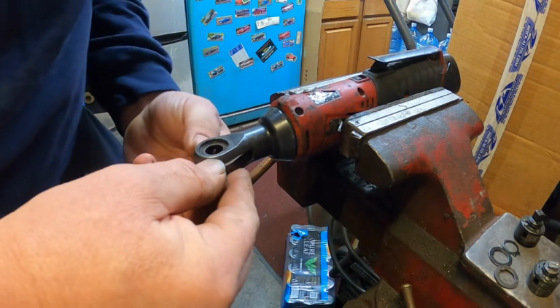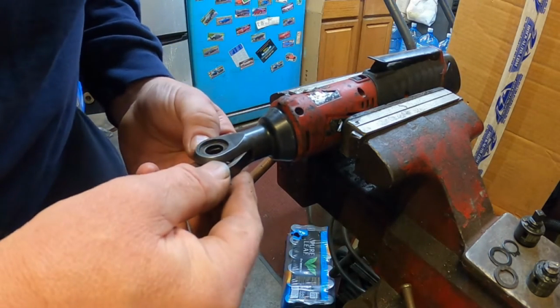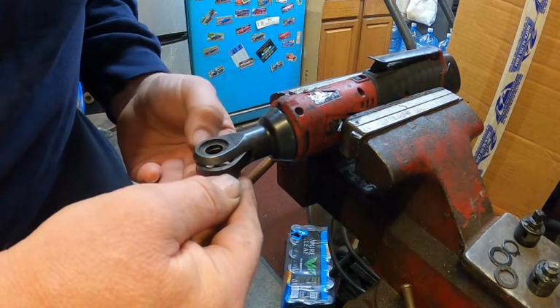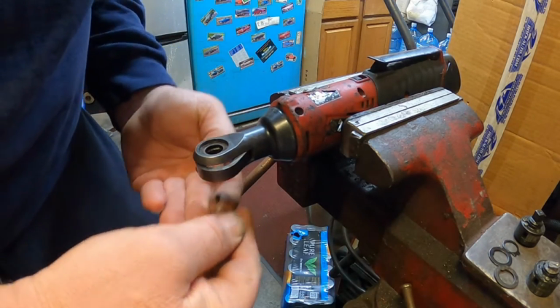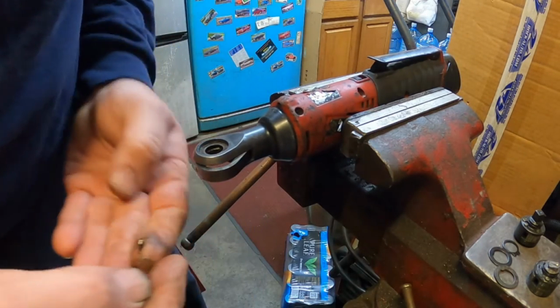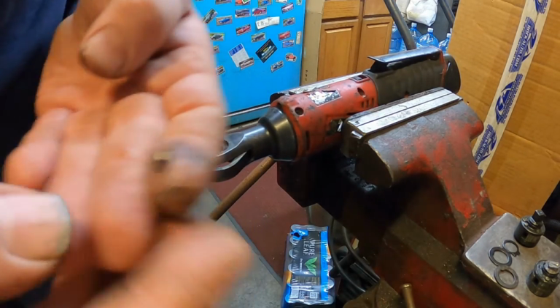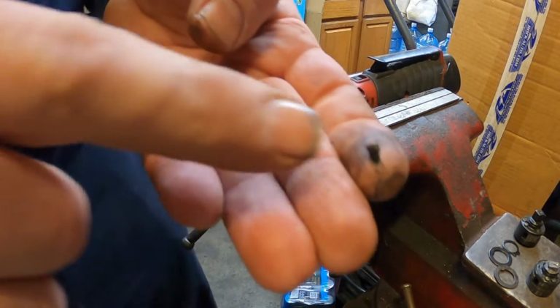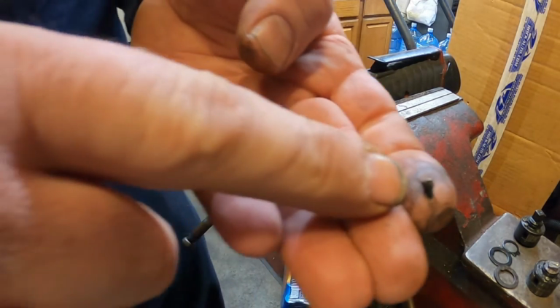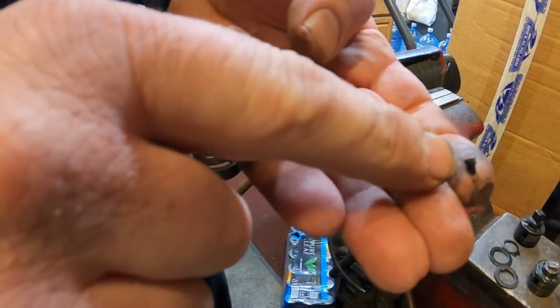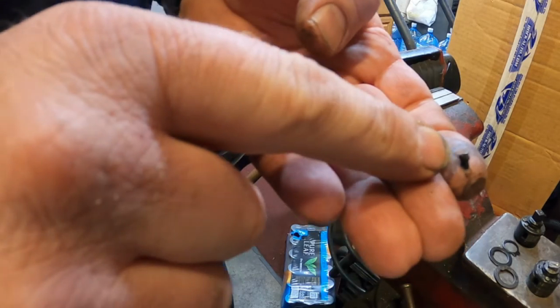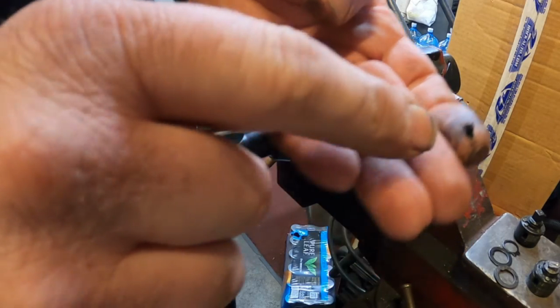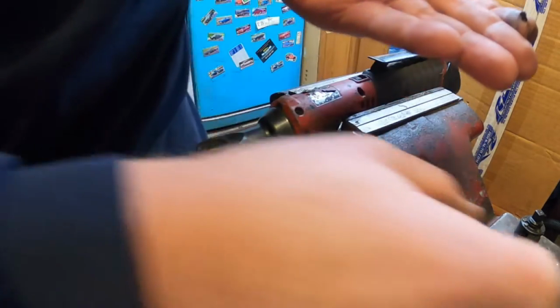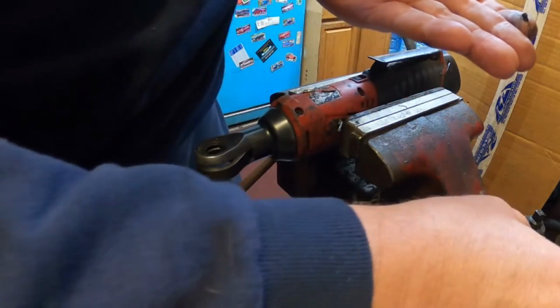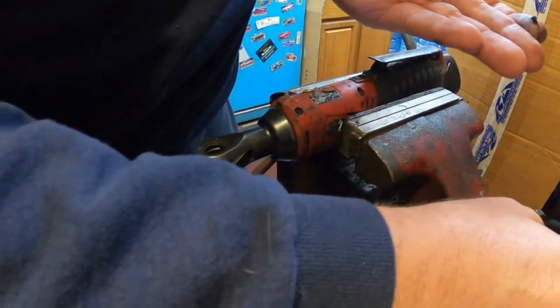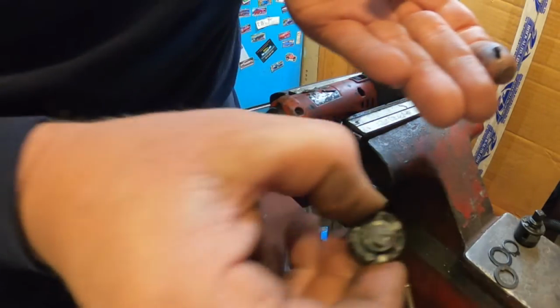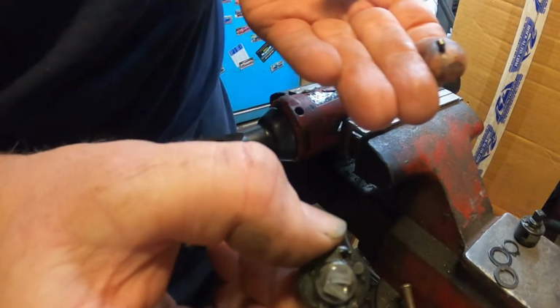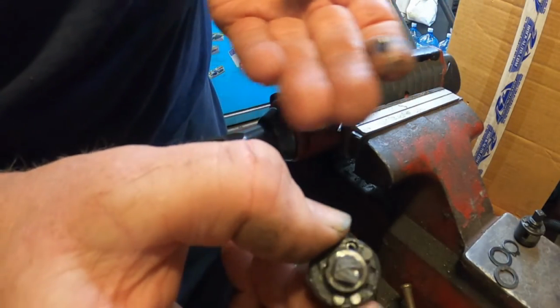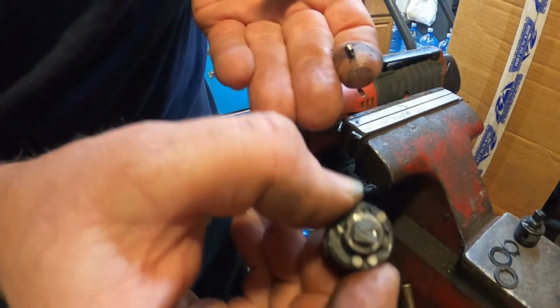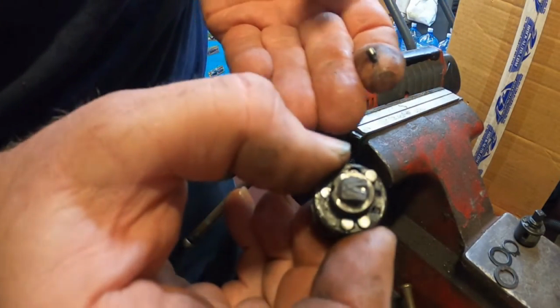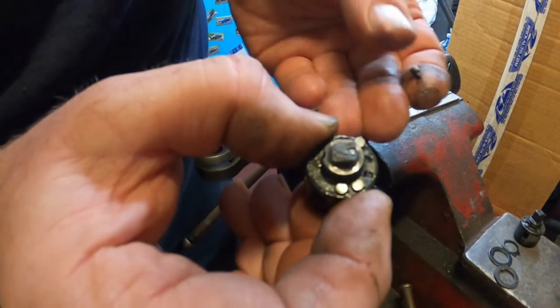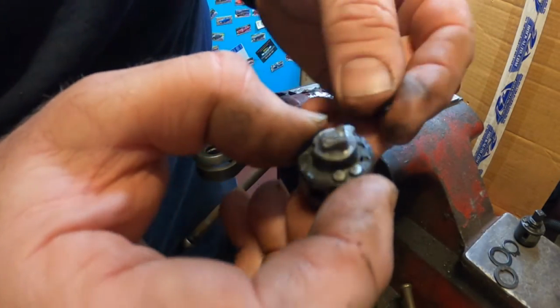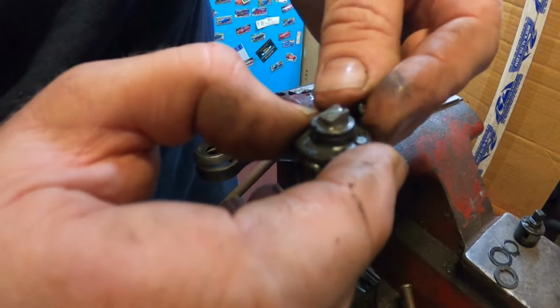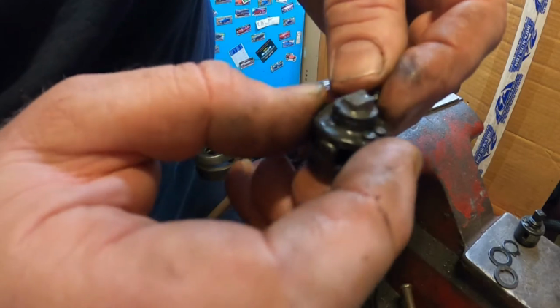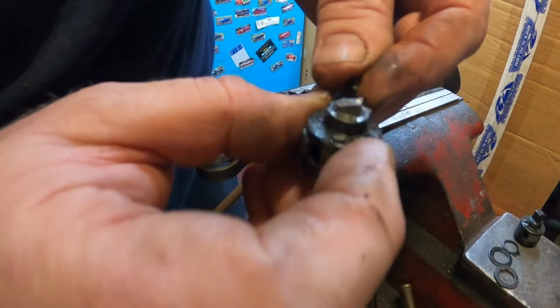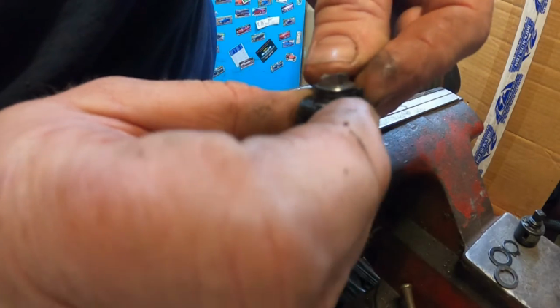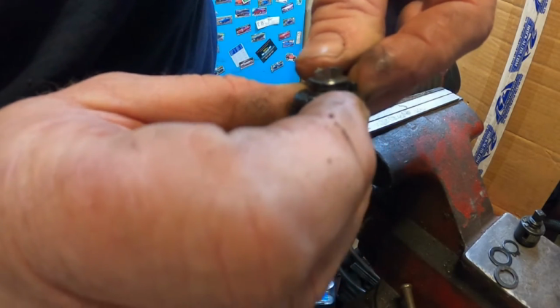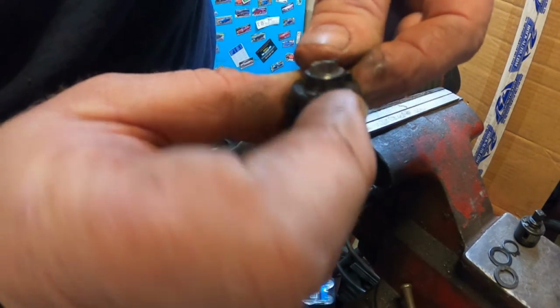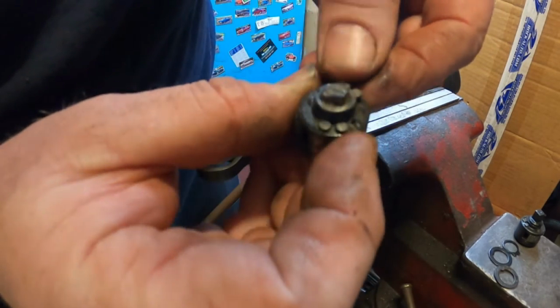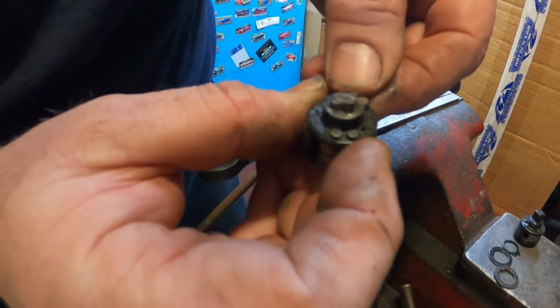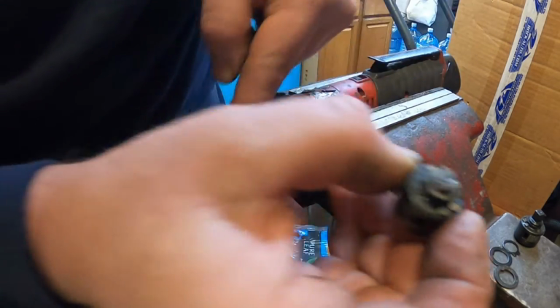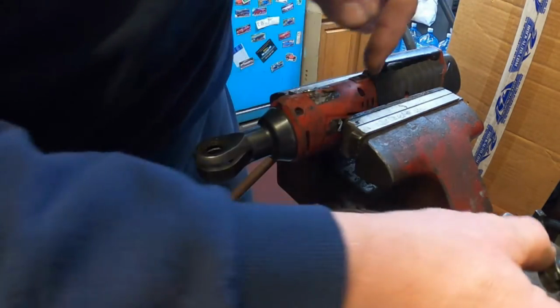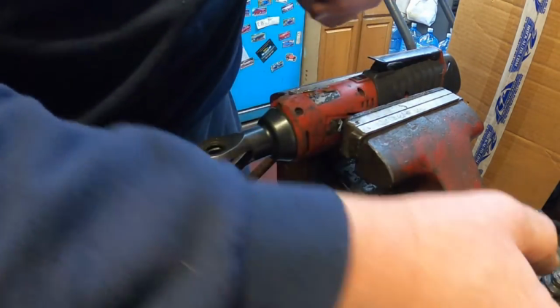You want to make sure you get all the pieces out. You can see there are little pins — here's one of the pins that goes in this hole here, and it was still up inside the housing.